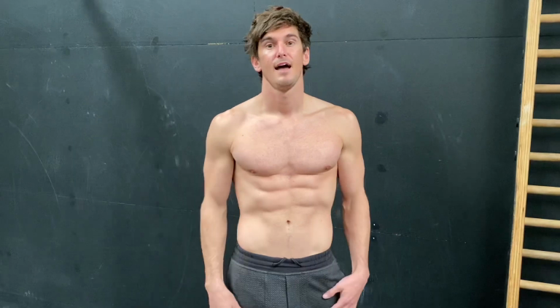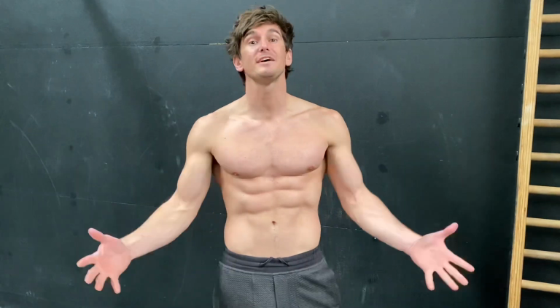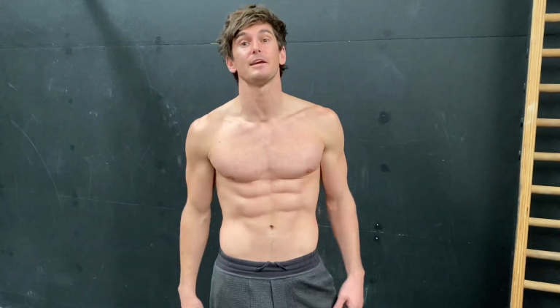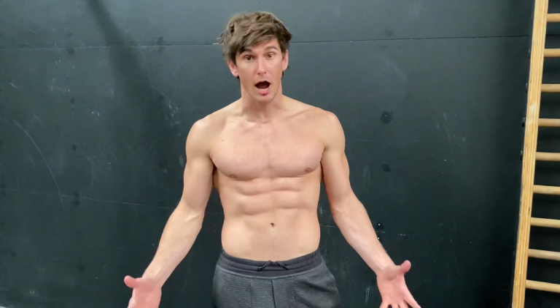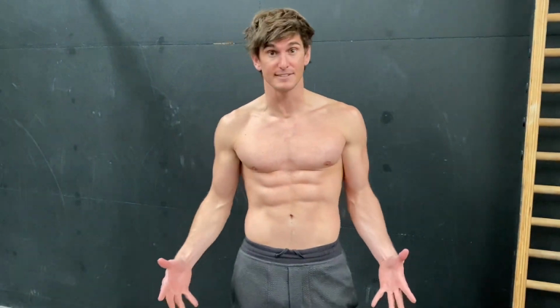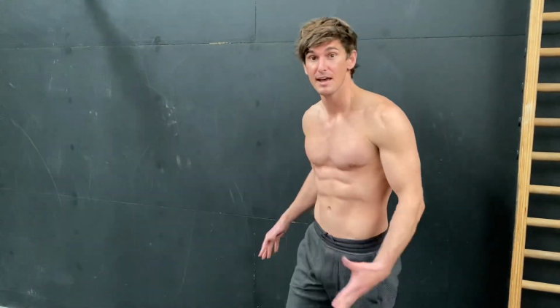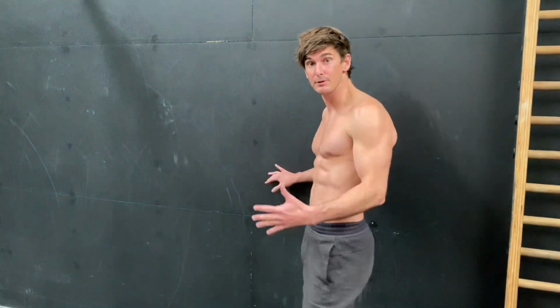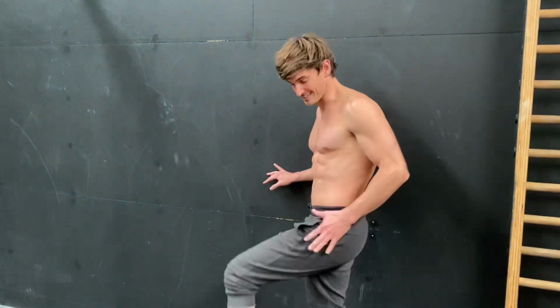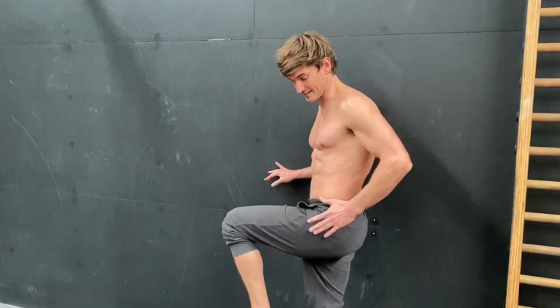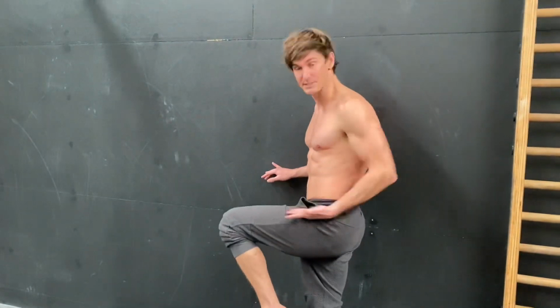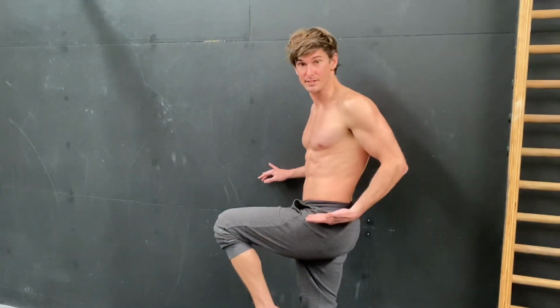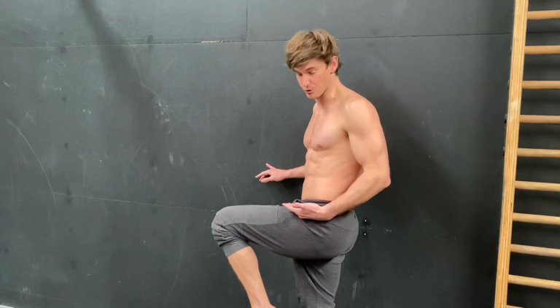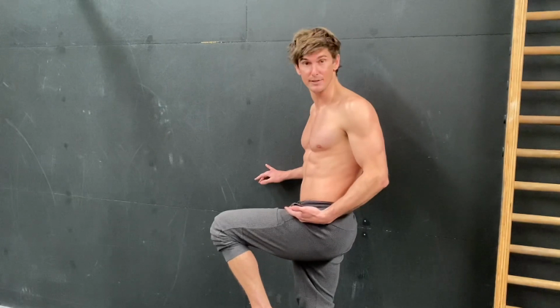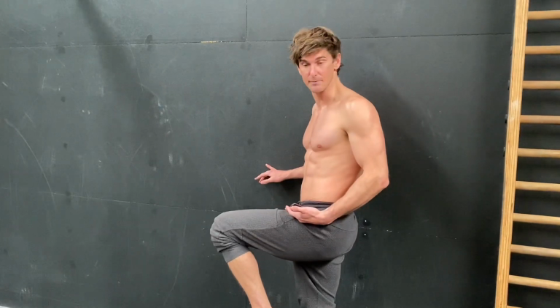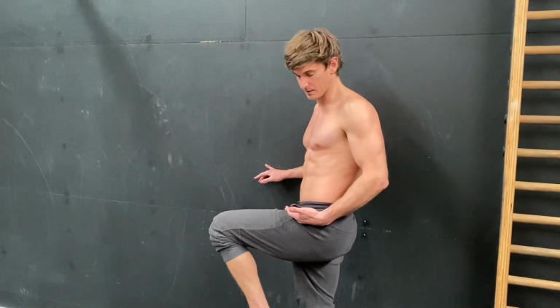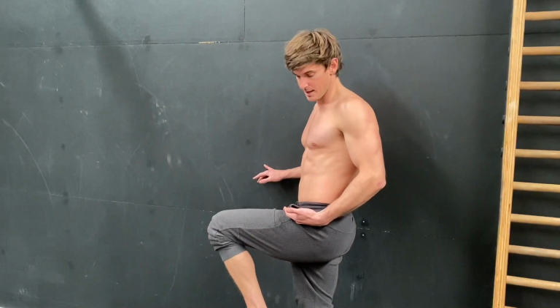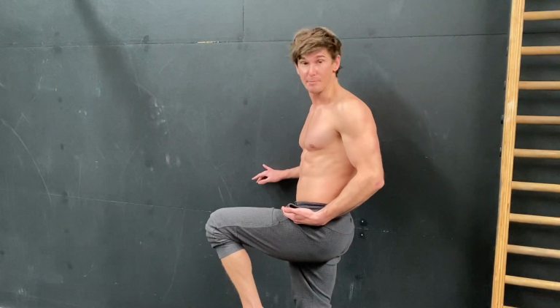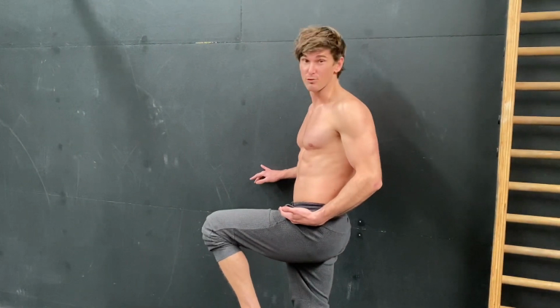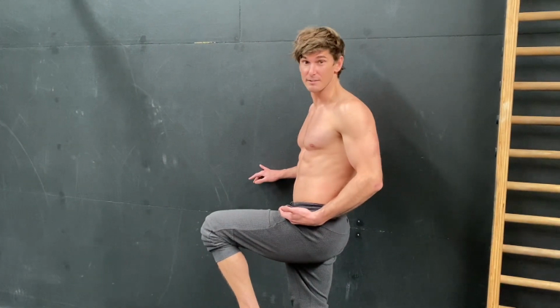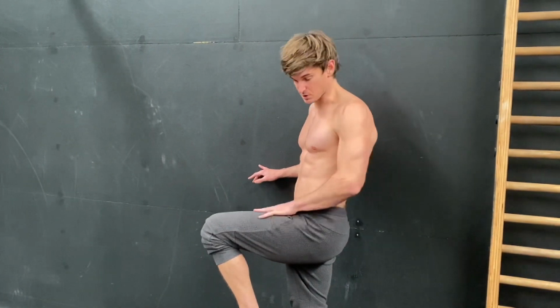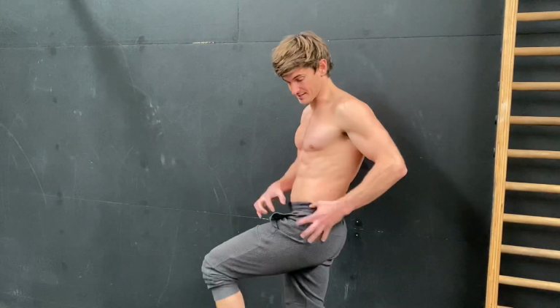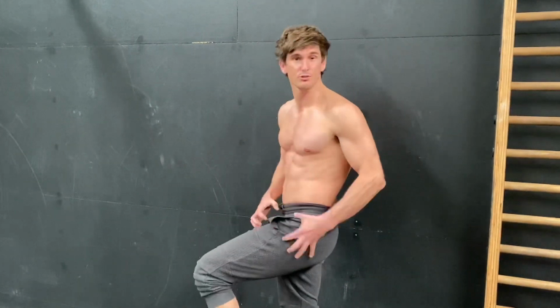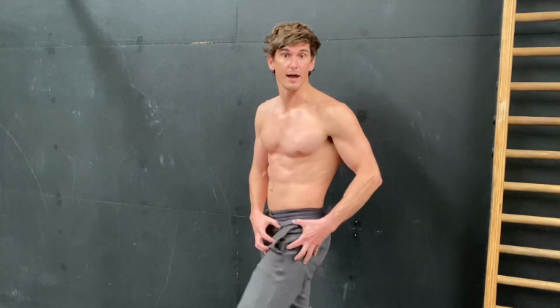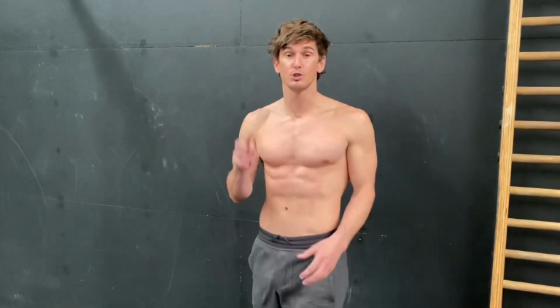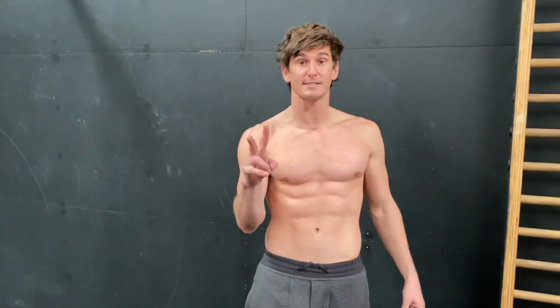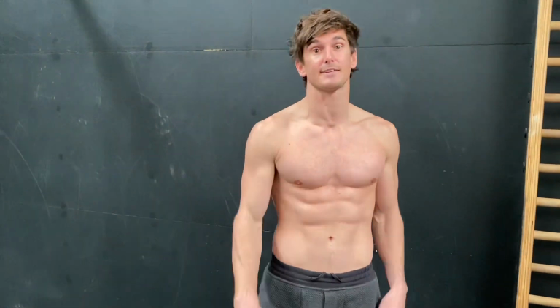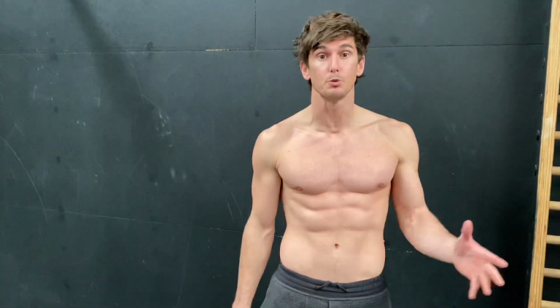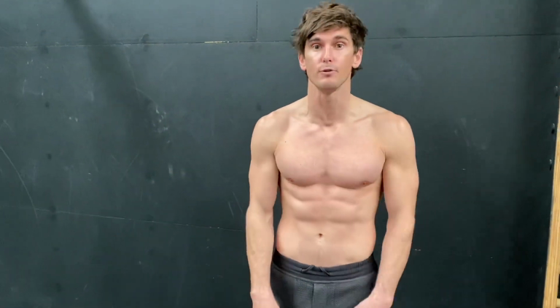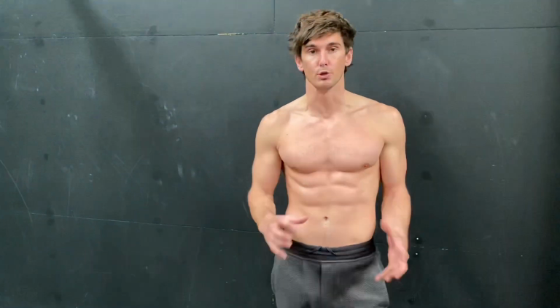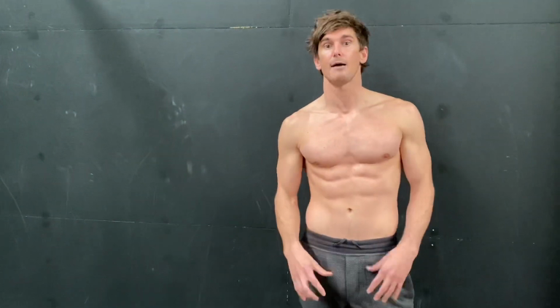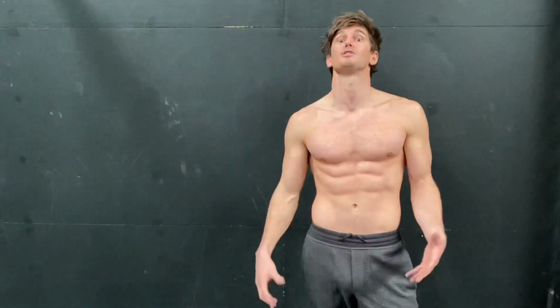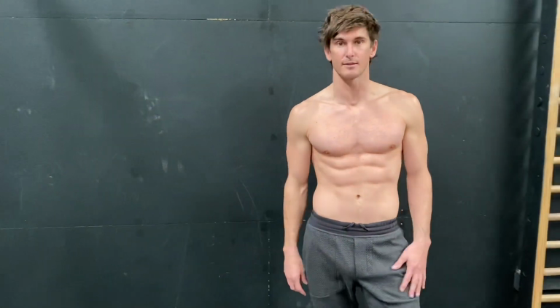Are you always complaining about tight hip flexors? Maybe you do a lot of sitting at 90 degrees at the hip, or maybe you do a lot of running, play some sports, and they're just really tight. I've got two exercises that are going to be super helpful to loosen them up and also strengthen them.